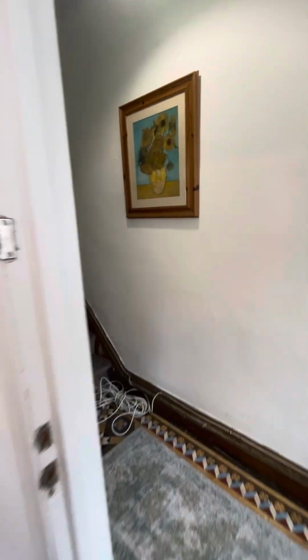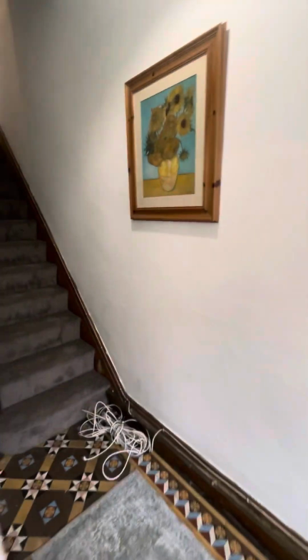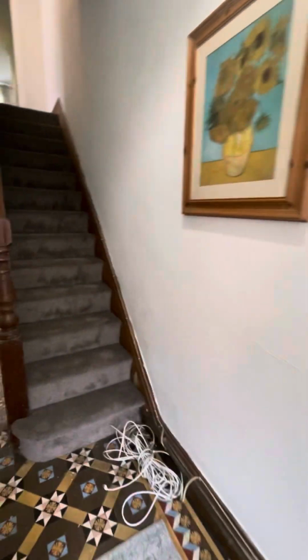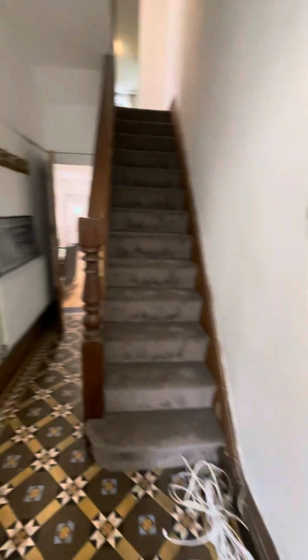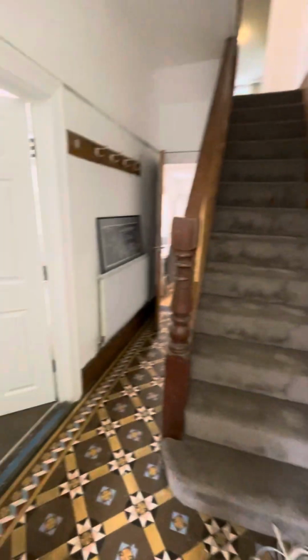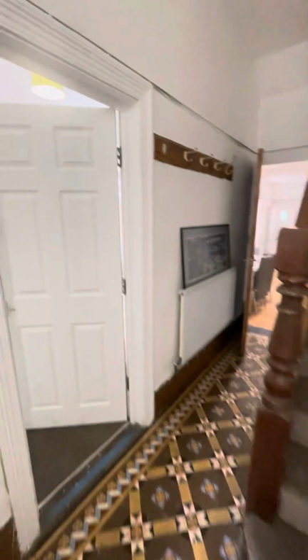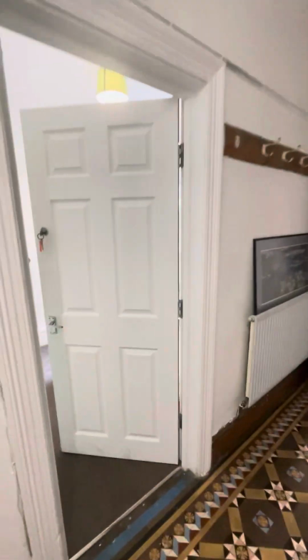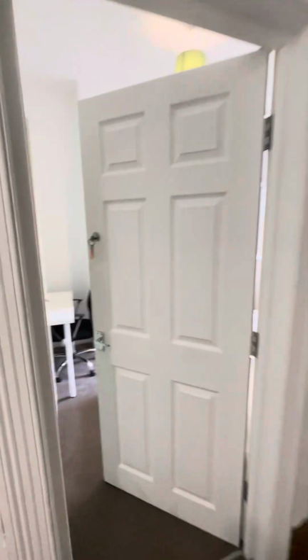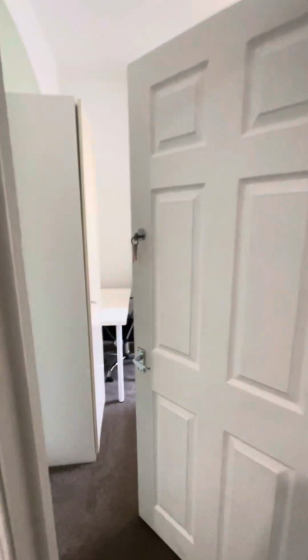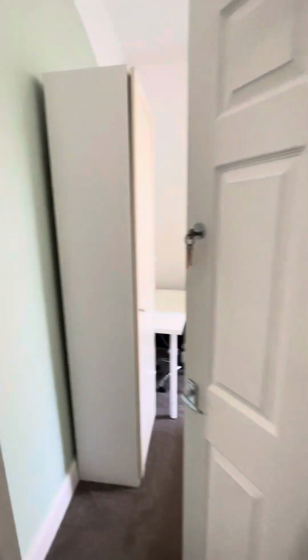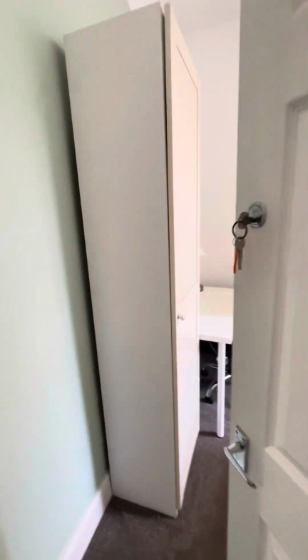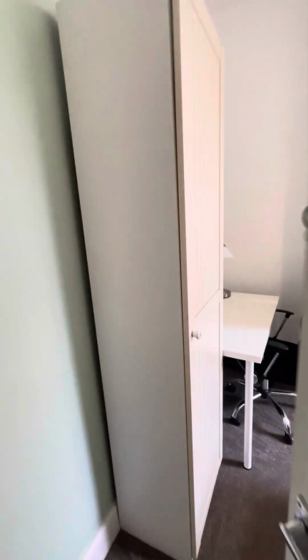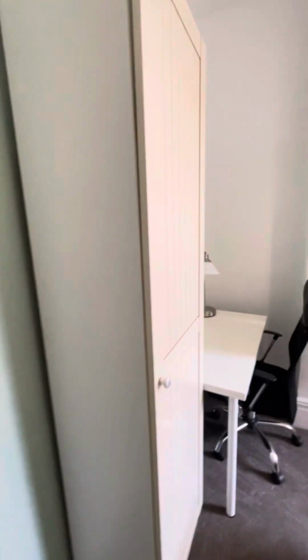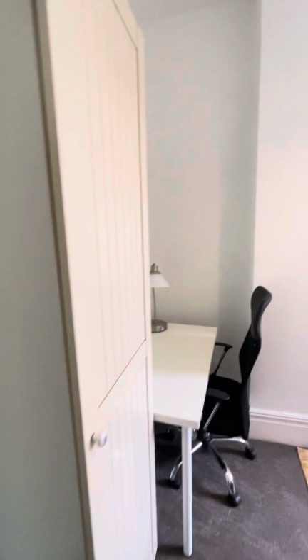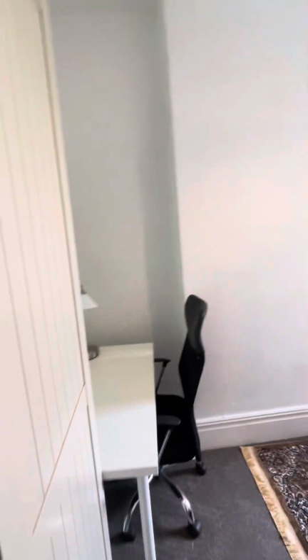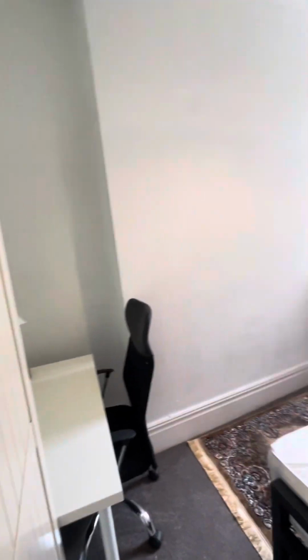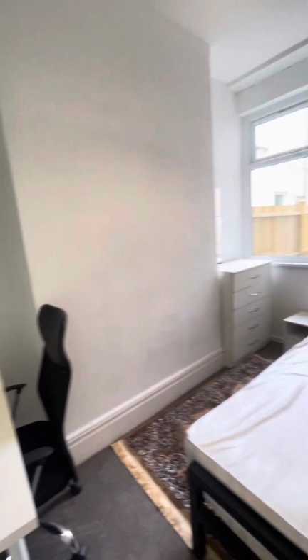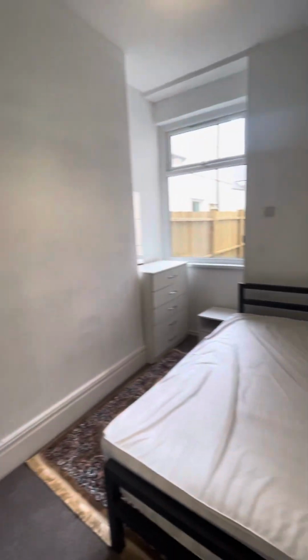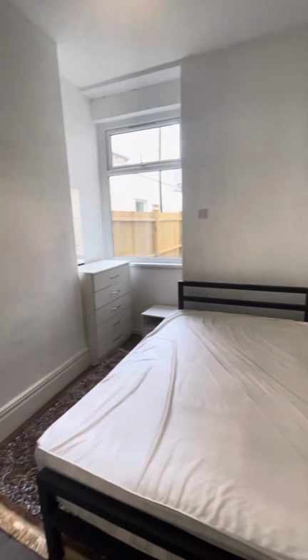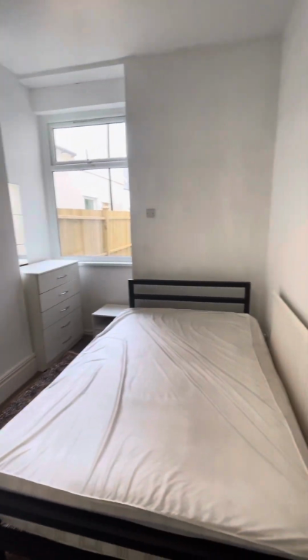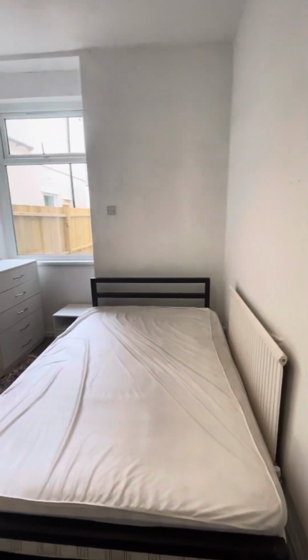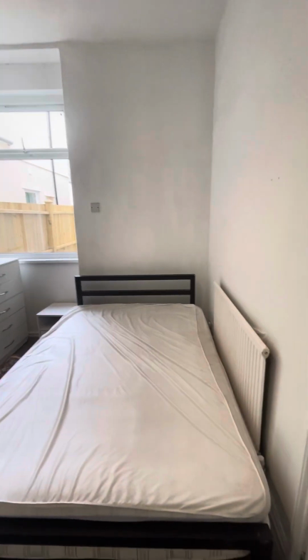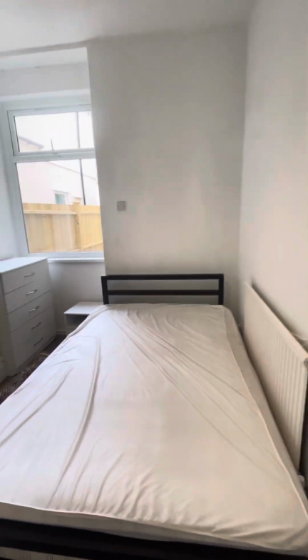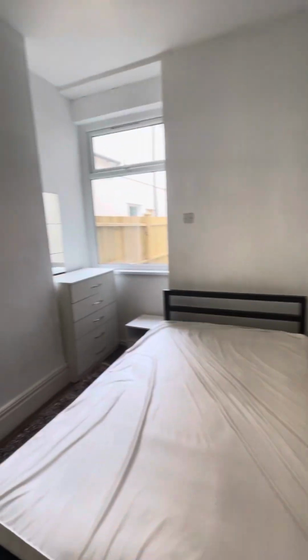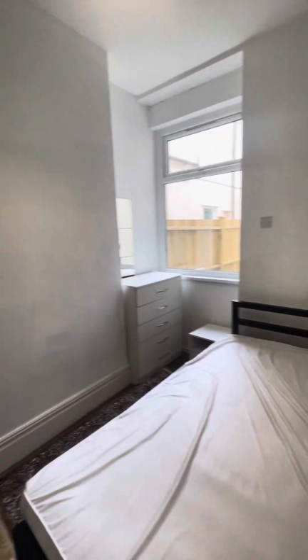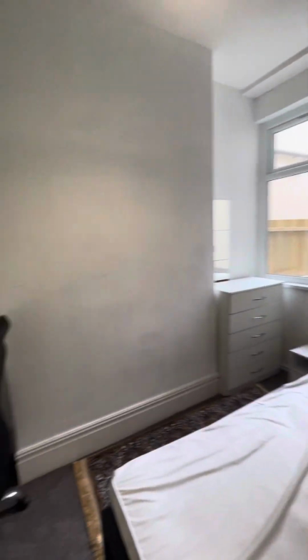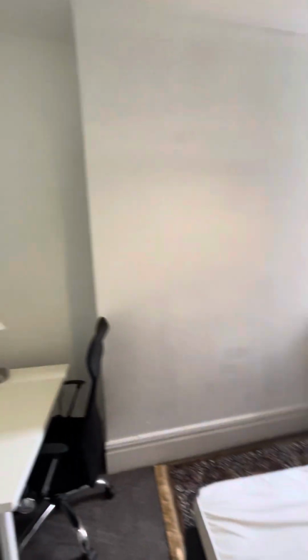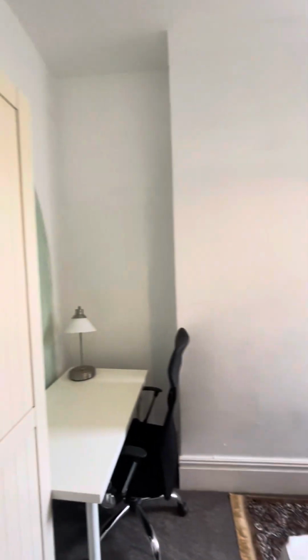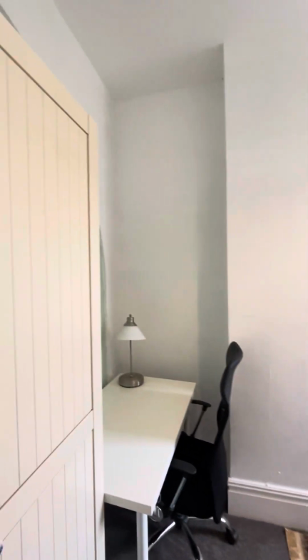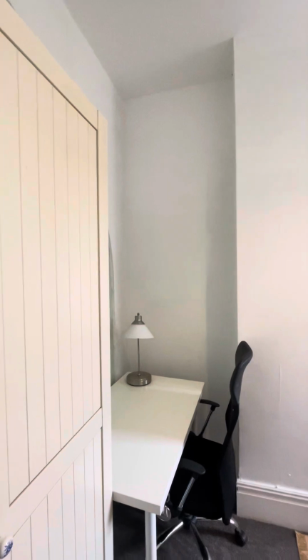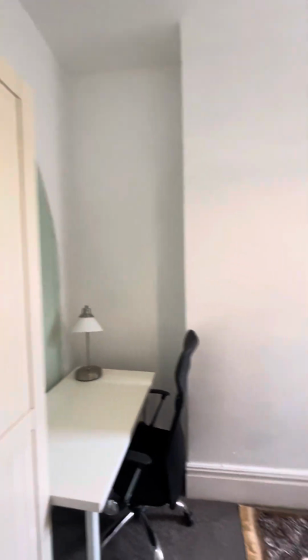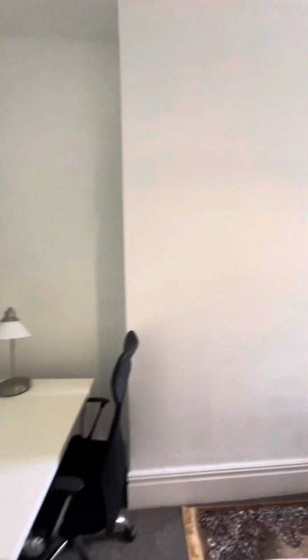Next door is the first of the five bedrooms. You've got your bed frame and mattress and then other furnishings.